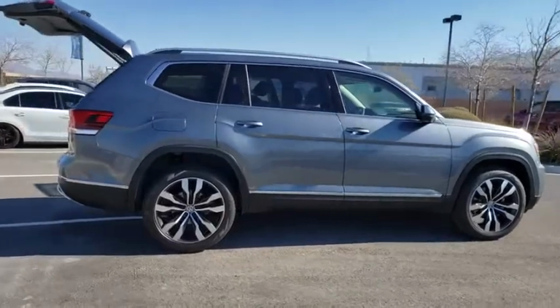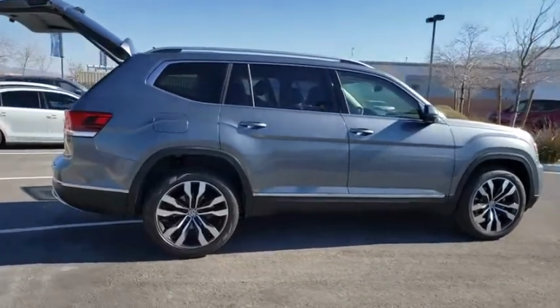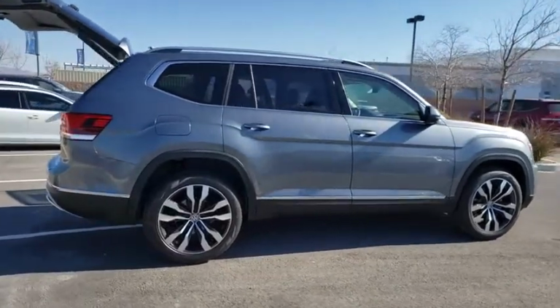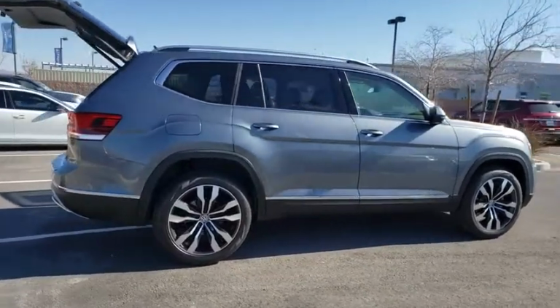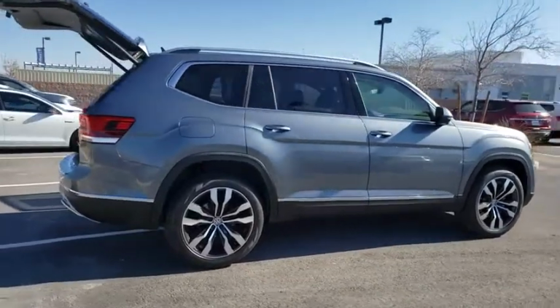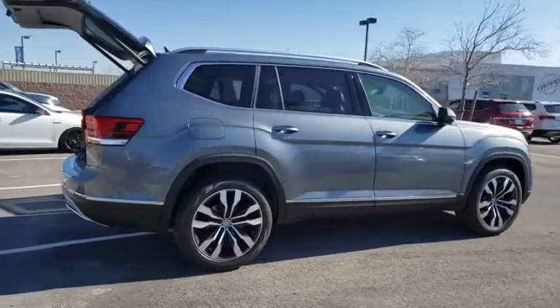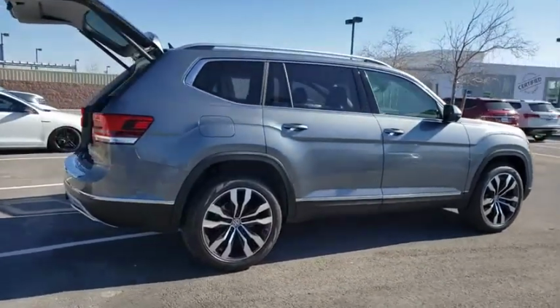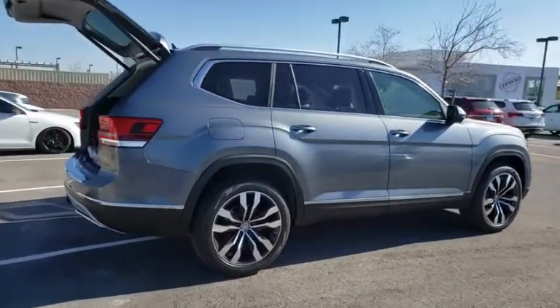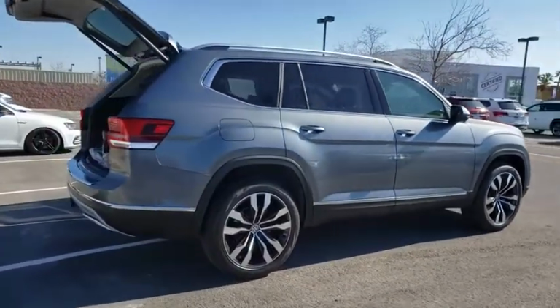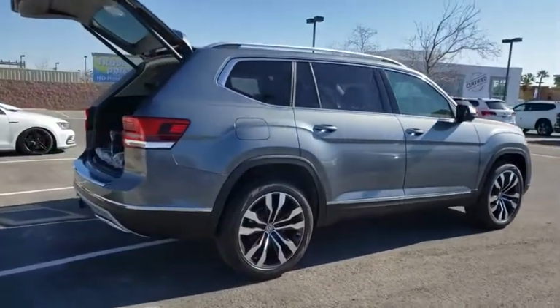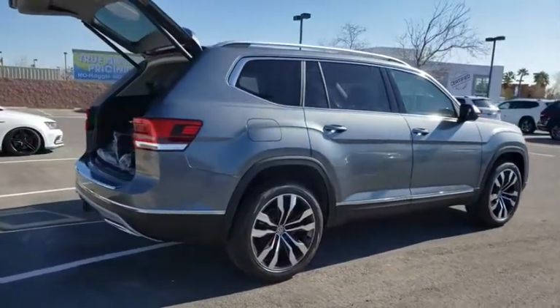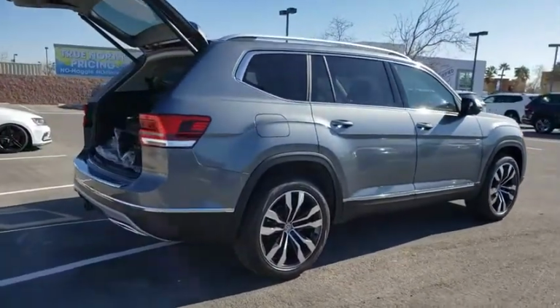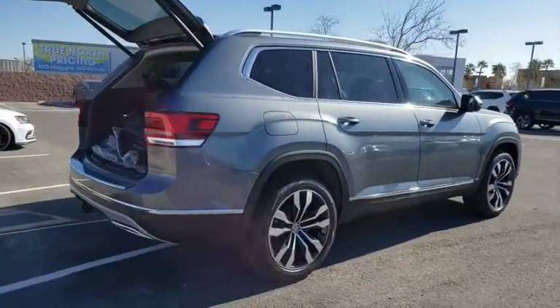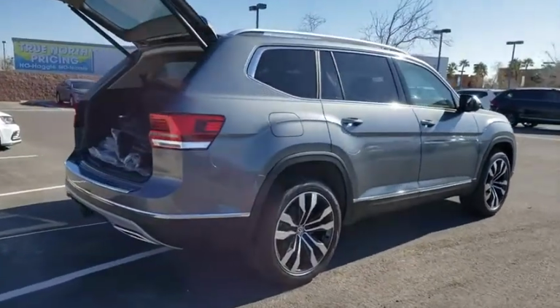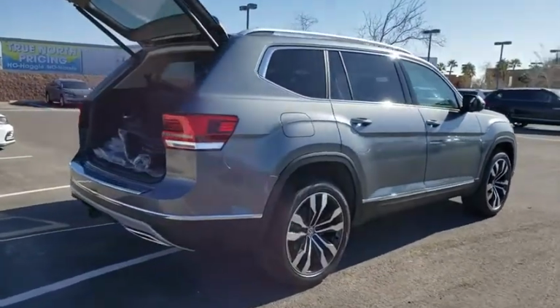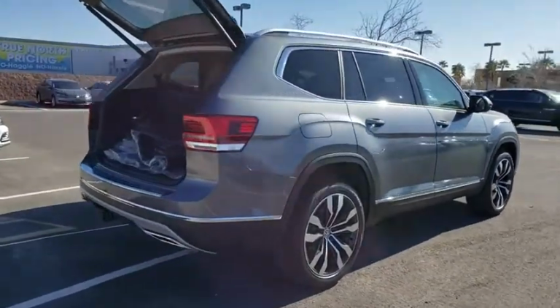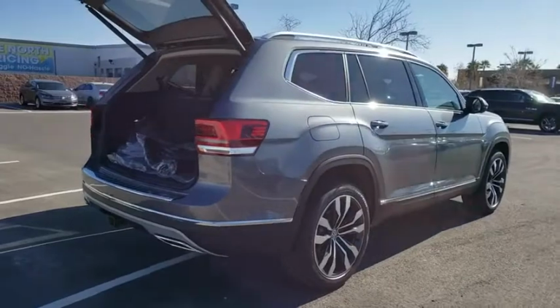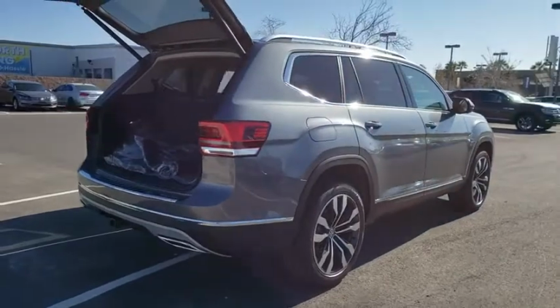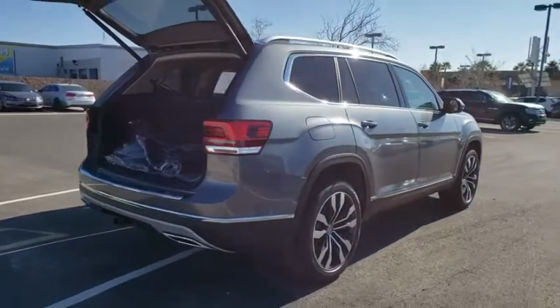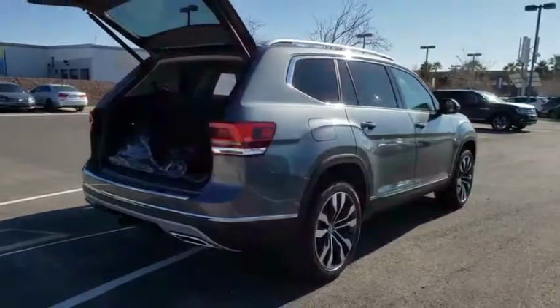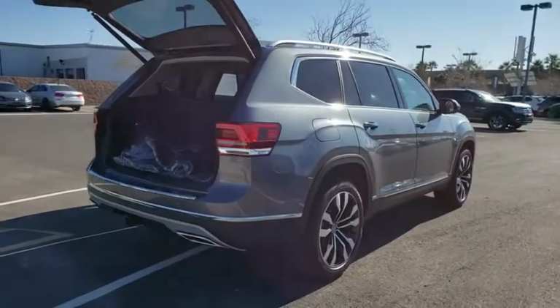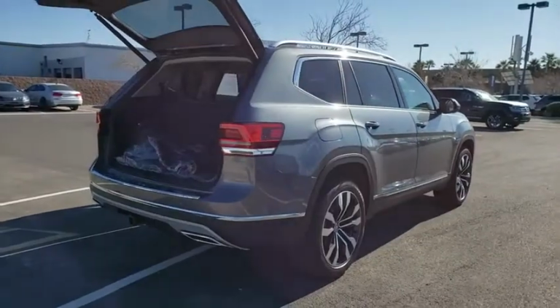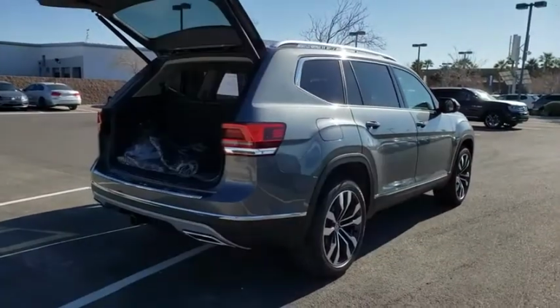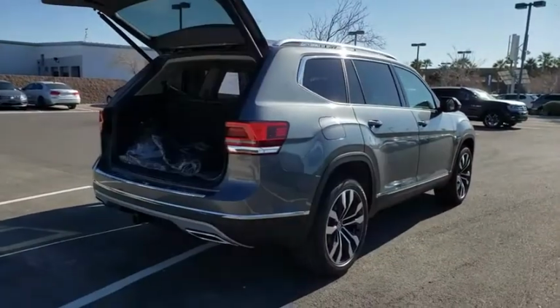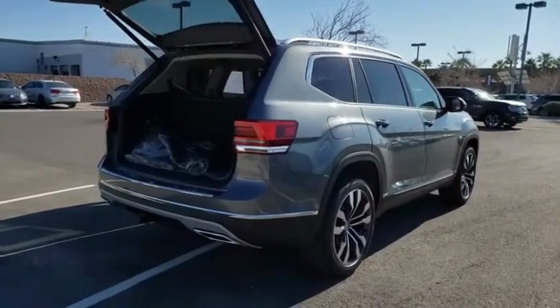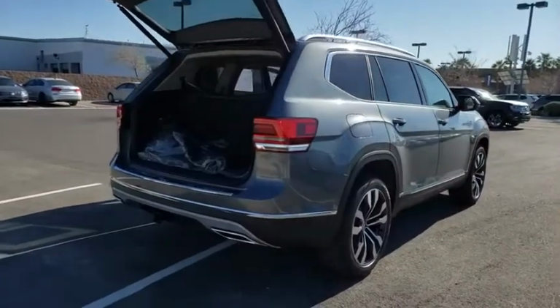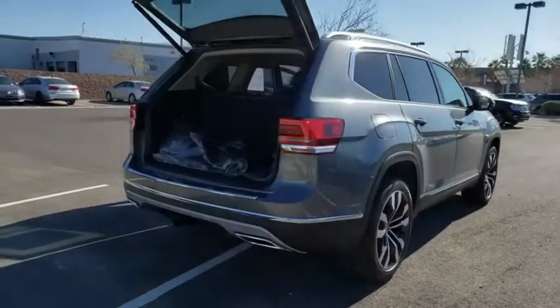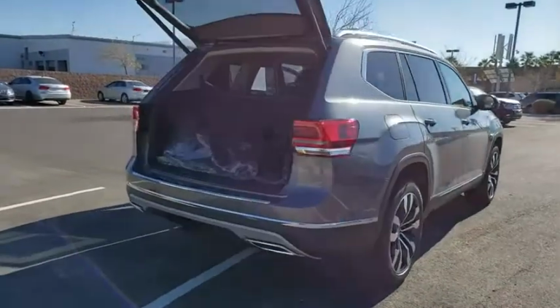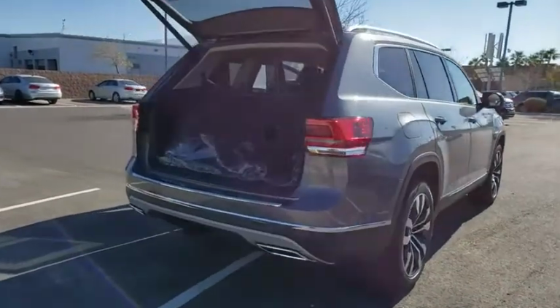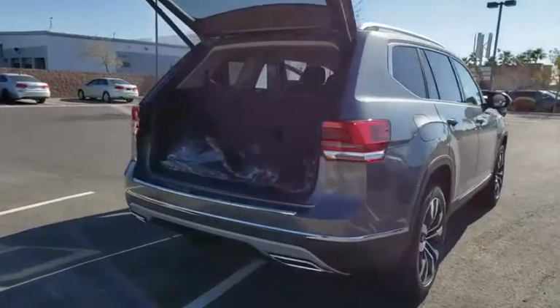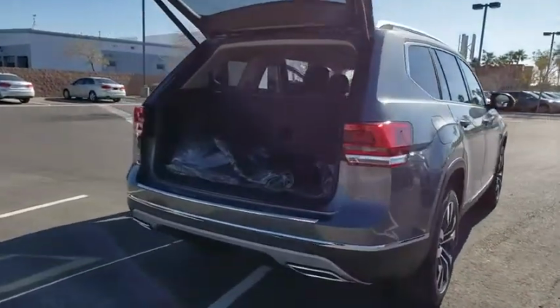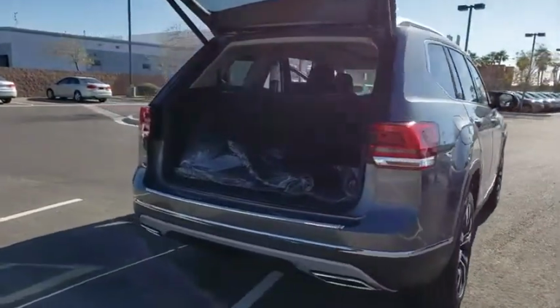Traction control, navigation system, power liftgate, power passenger seat, dual airbags, power steering, four-wheel disc brakes, compass.